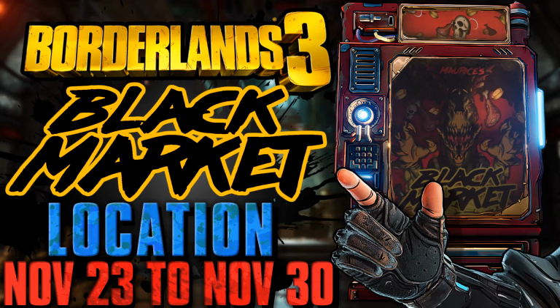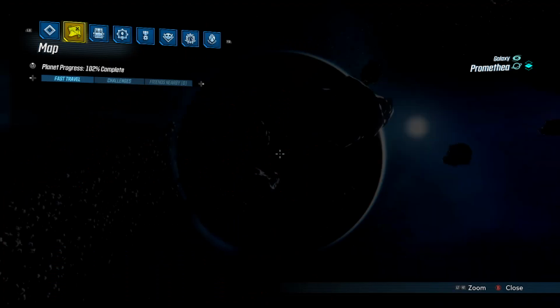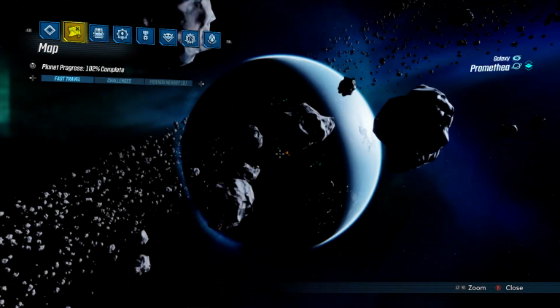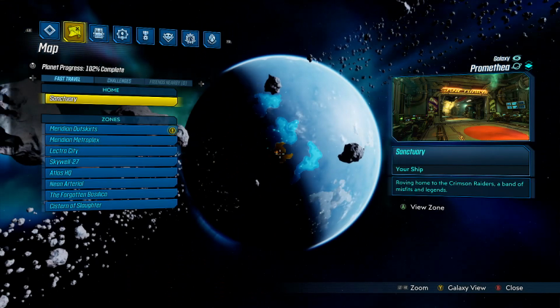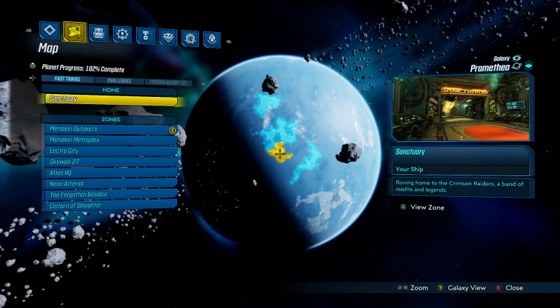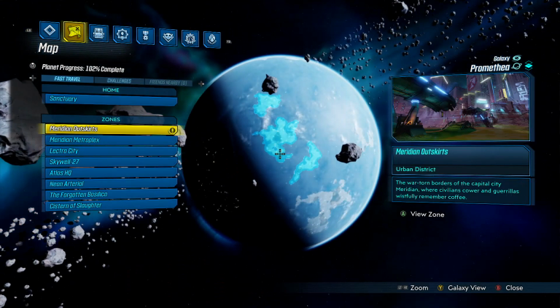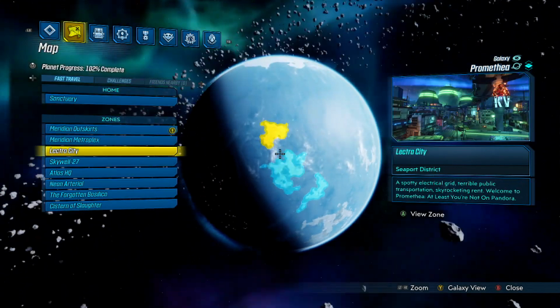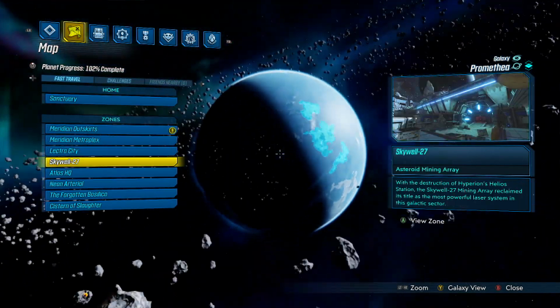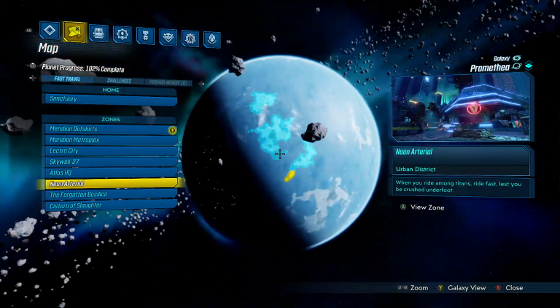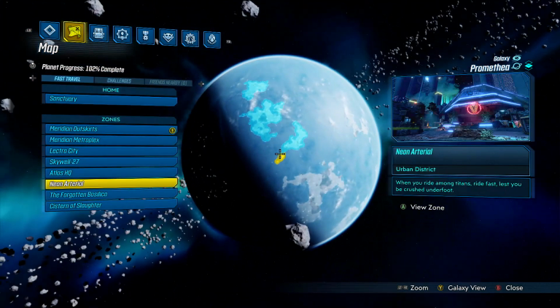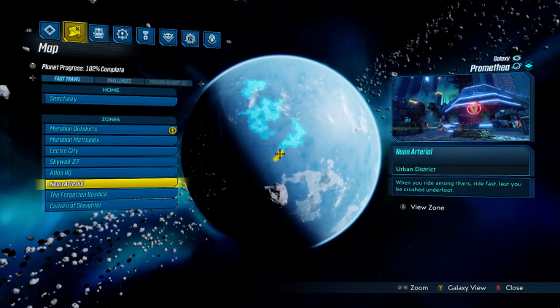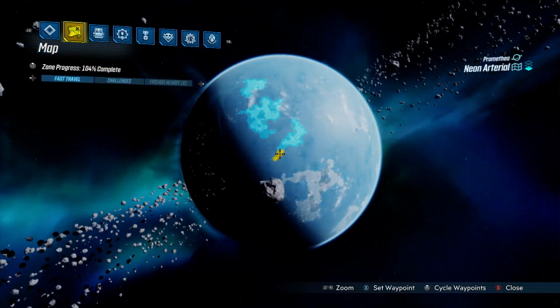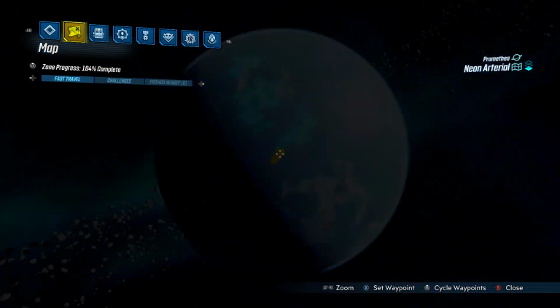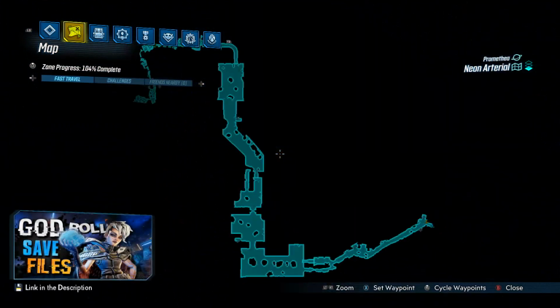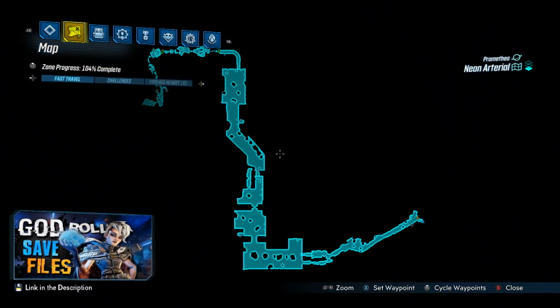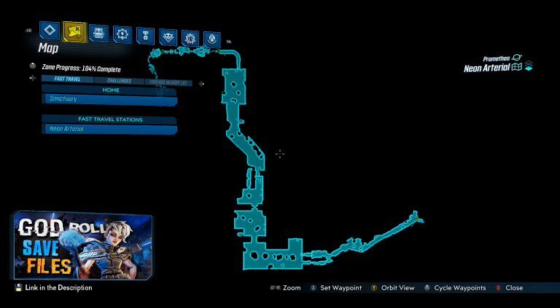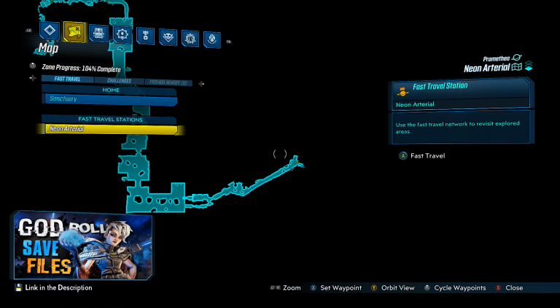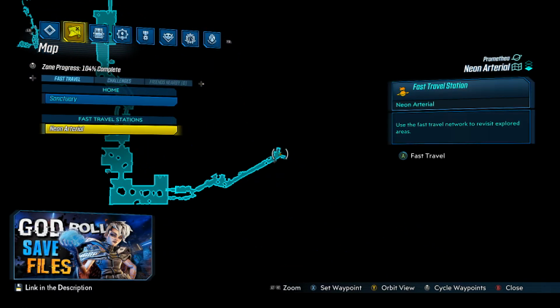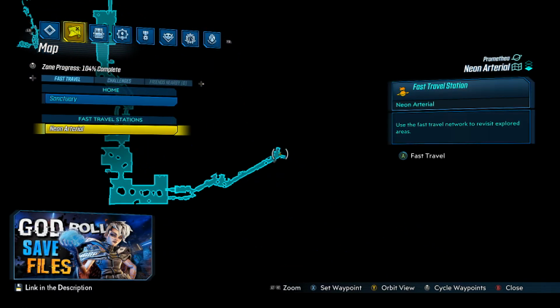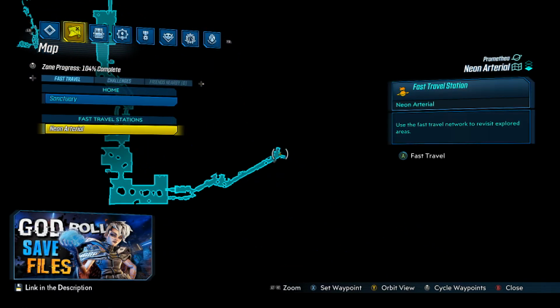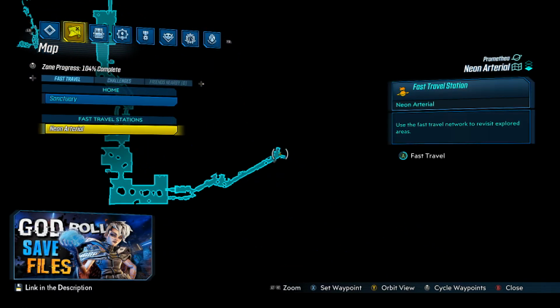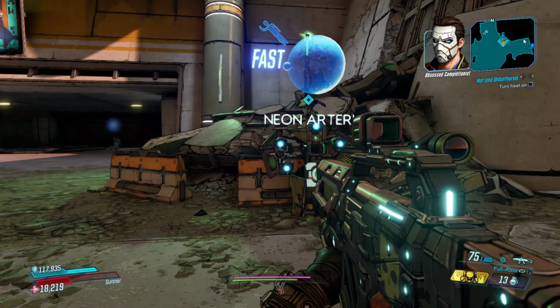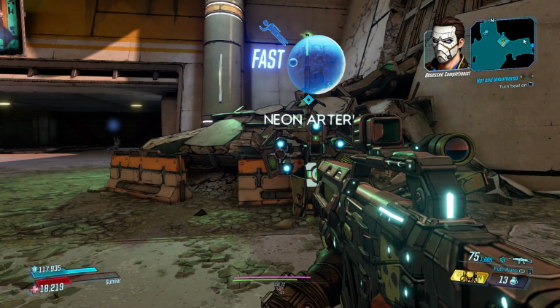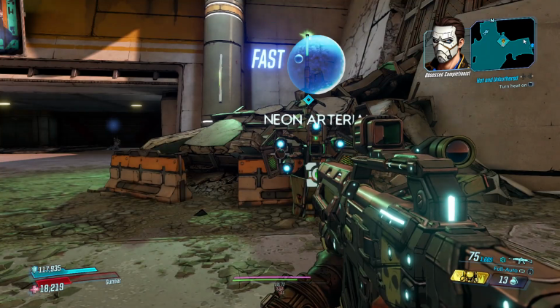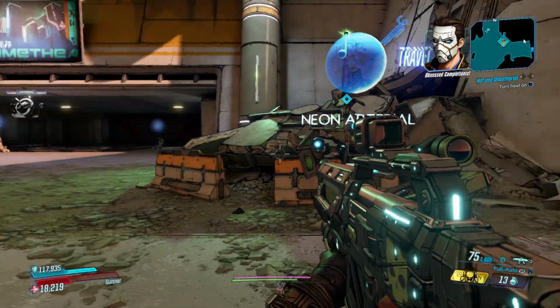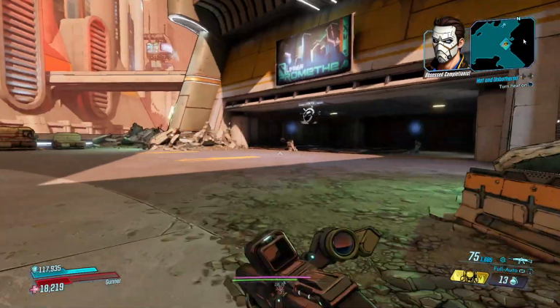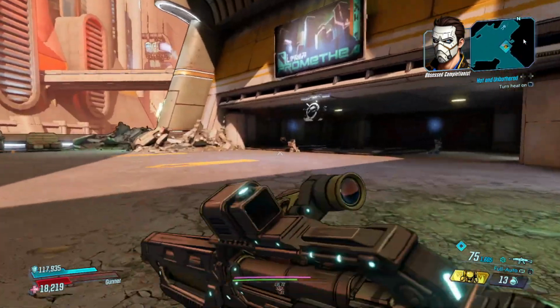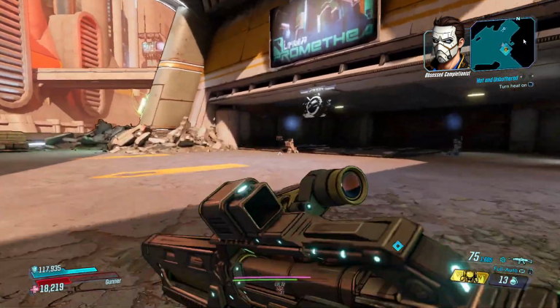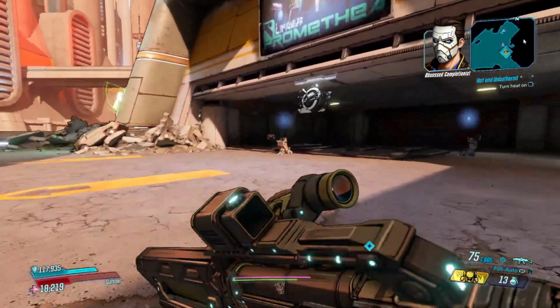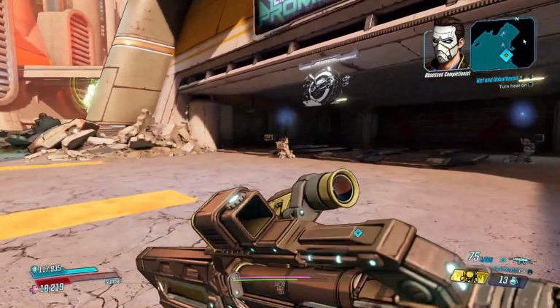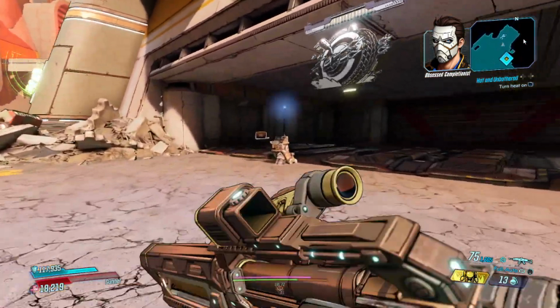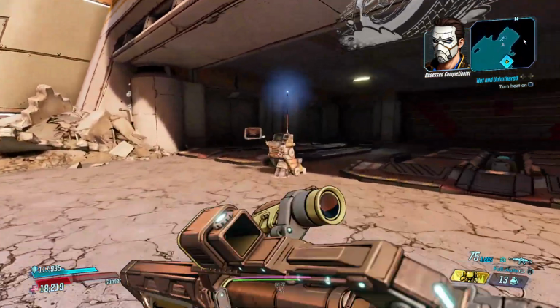Now at the moment, you can find Maurice's Black Market on Promethea in Neon Arterial. The following is a path from the initial fast travel location to the Black Market's current location.